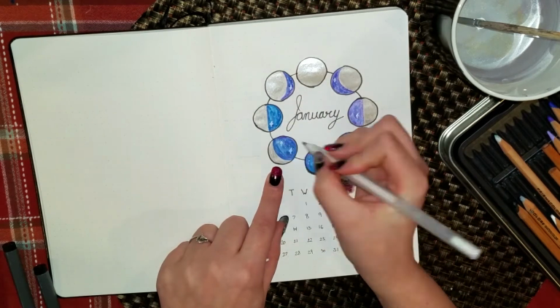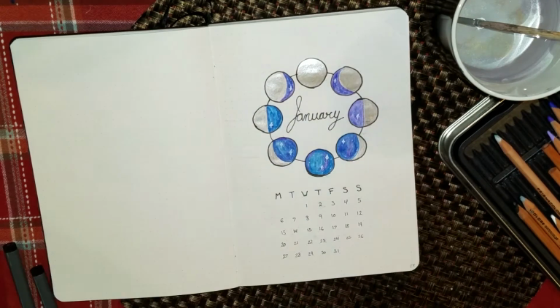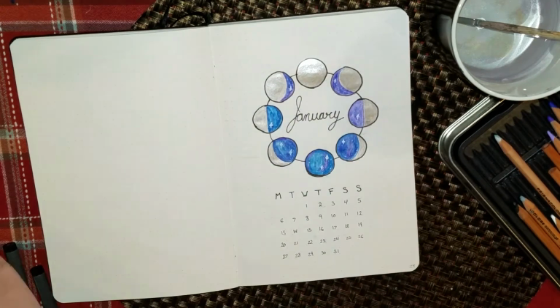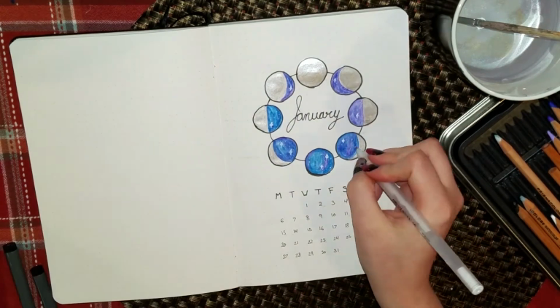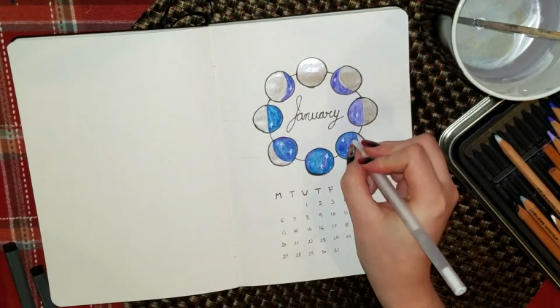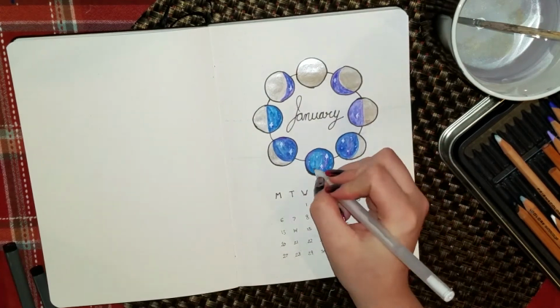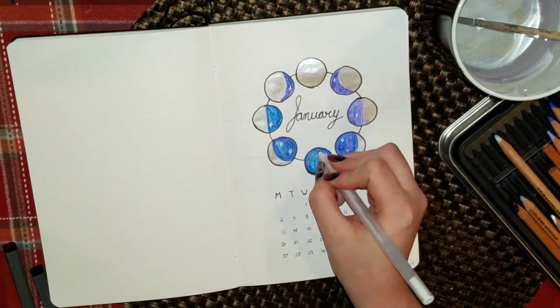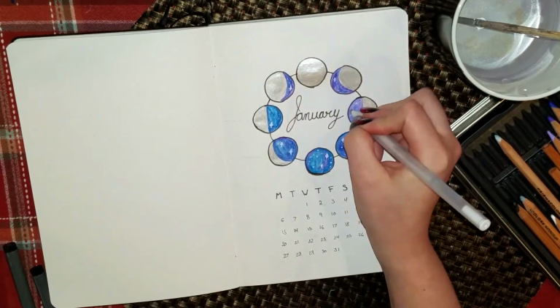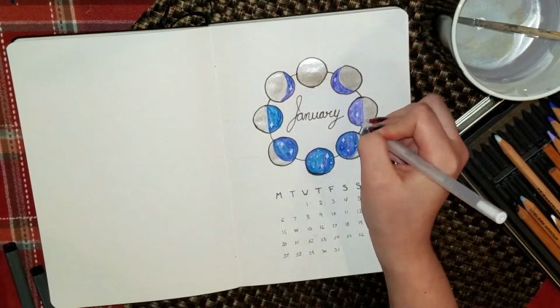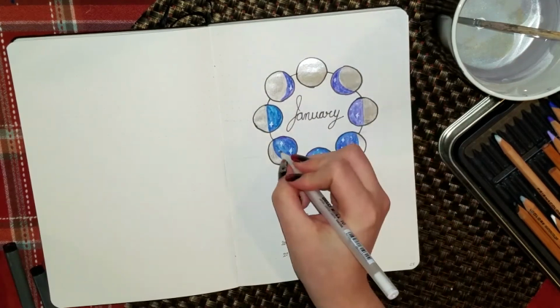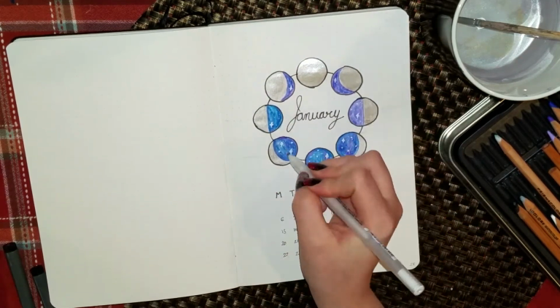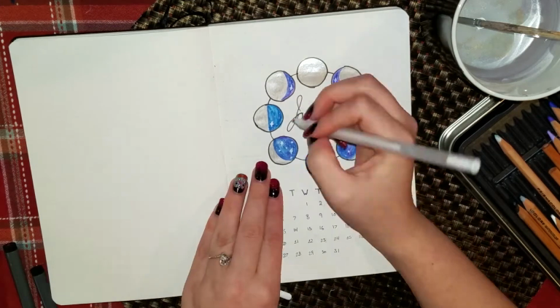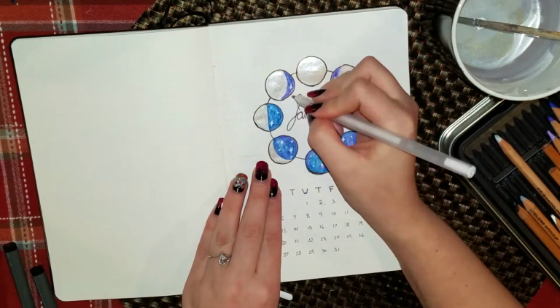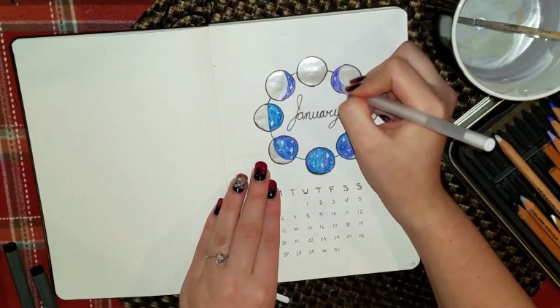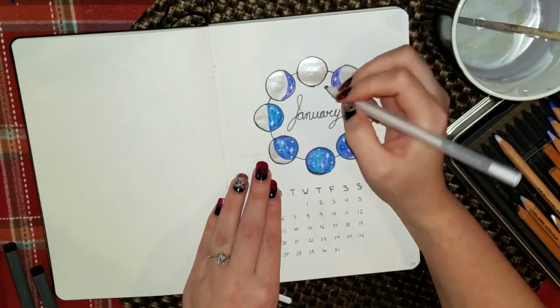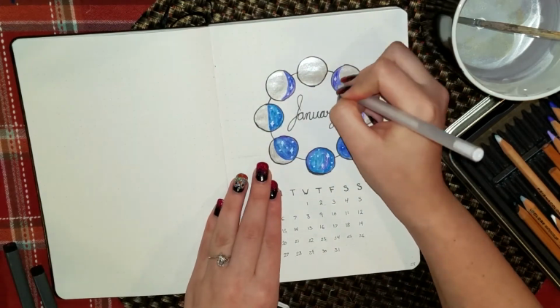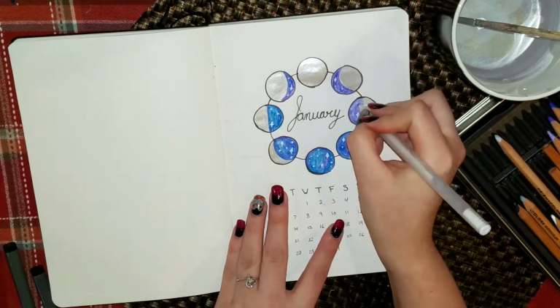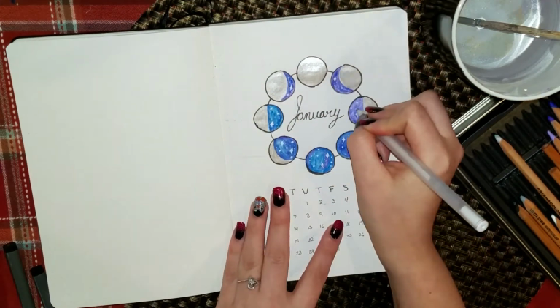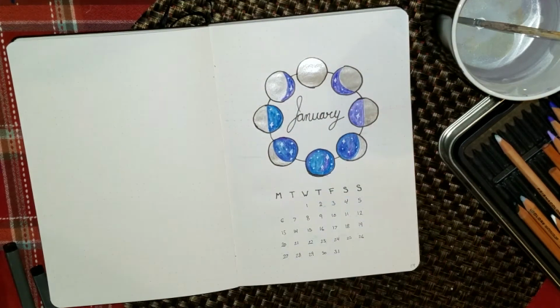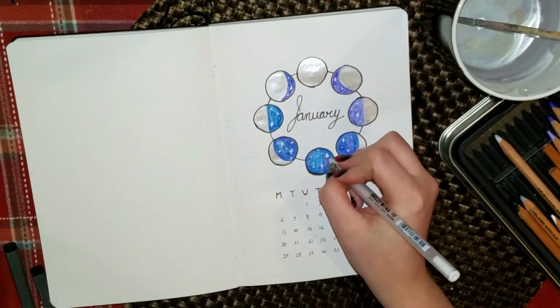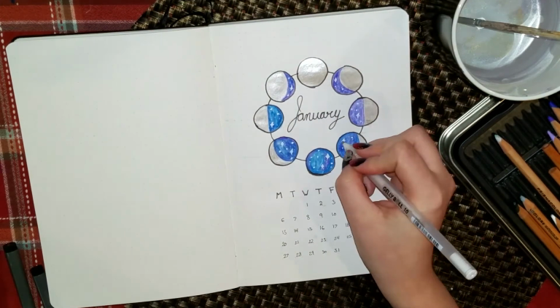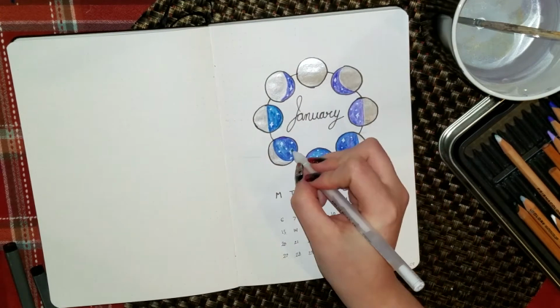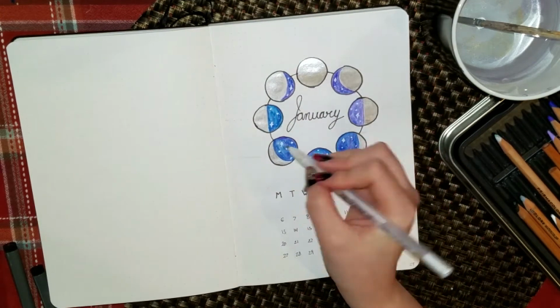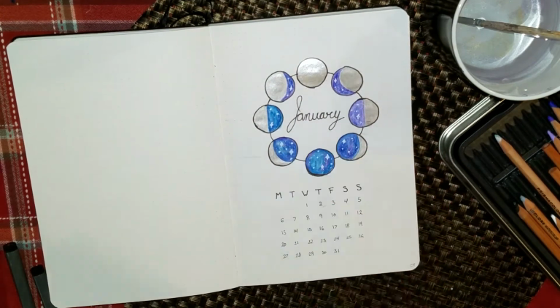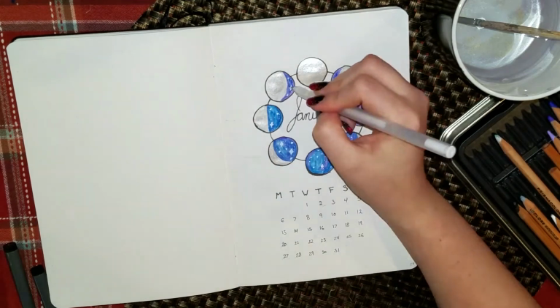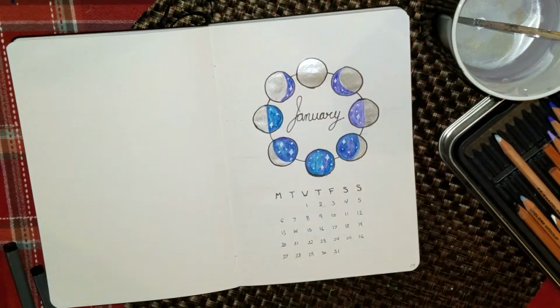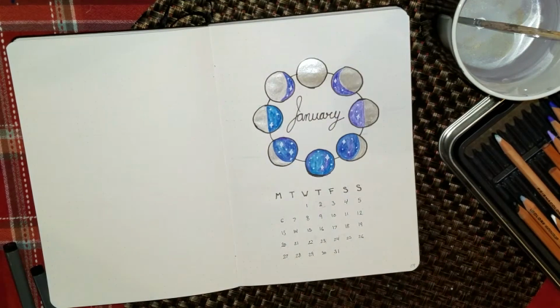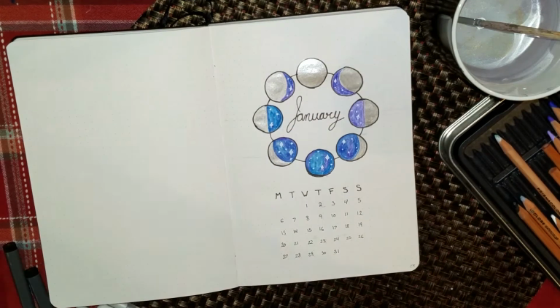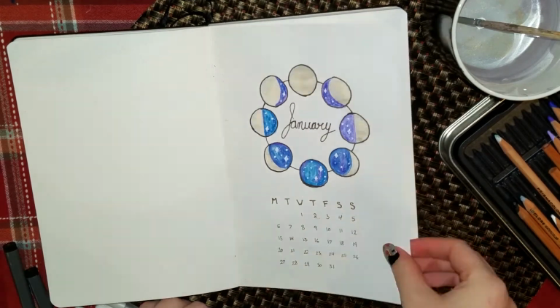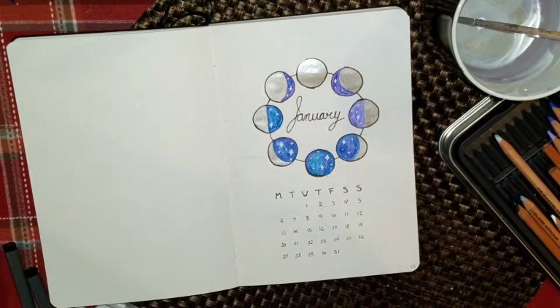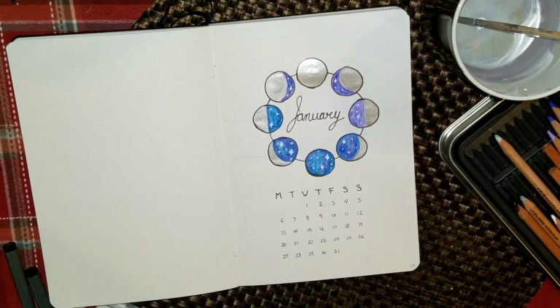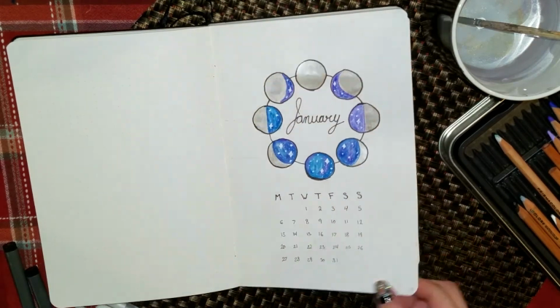Once the watercolors dried I ended up using a white gel pen to put some little stars on, like little galaxies where the moon isn't.